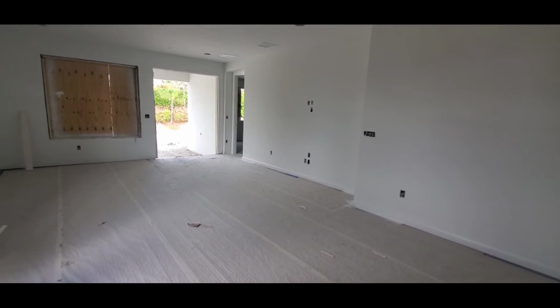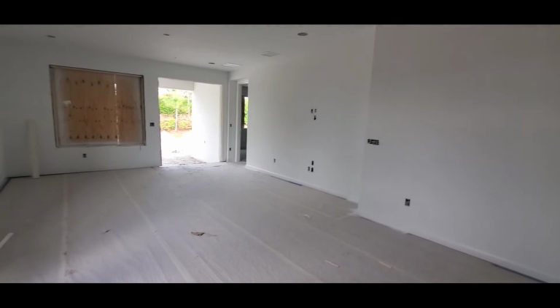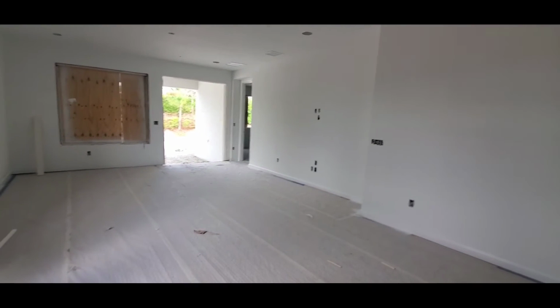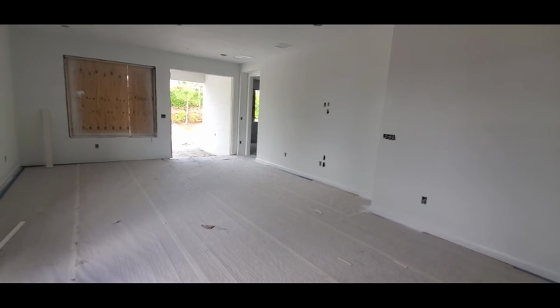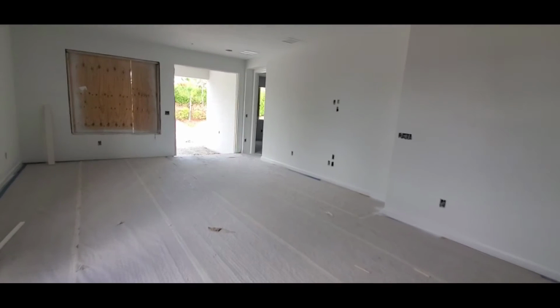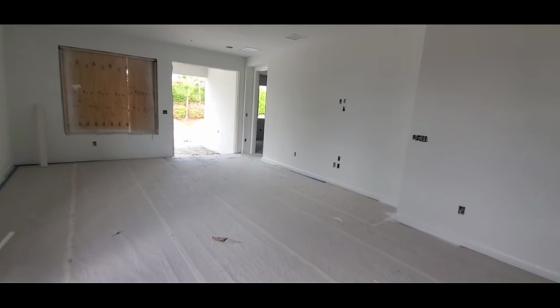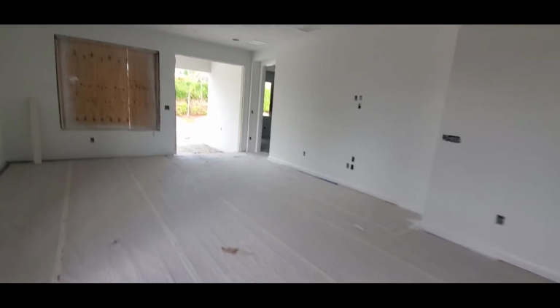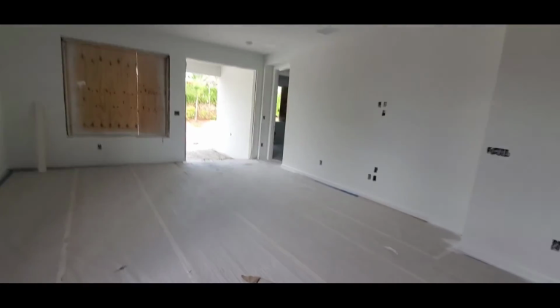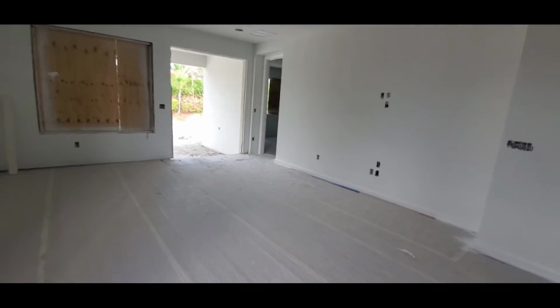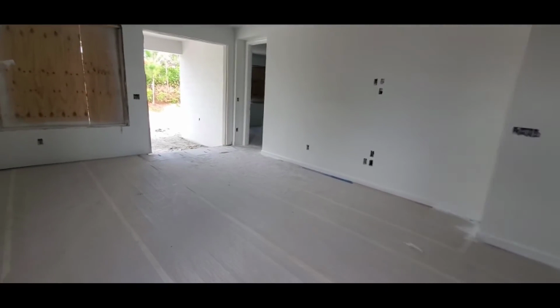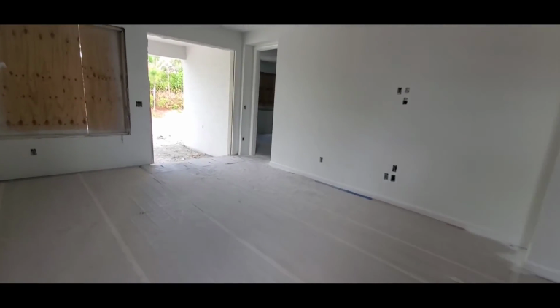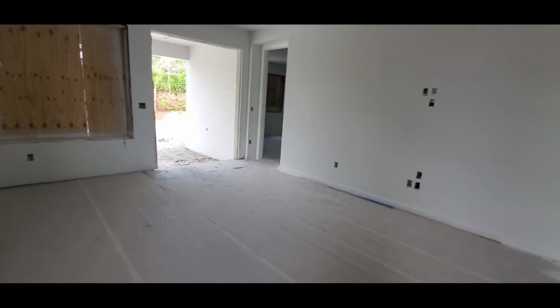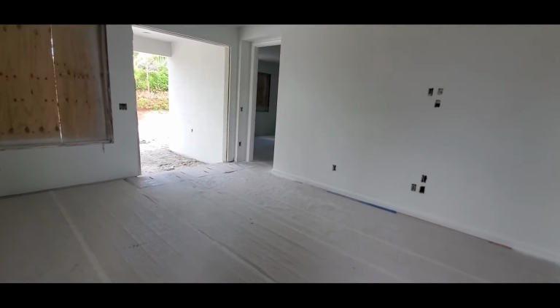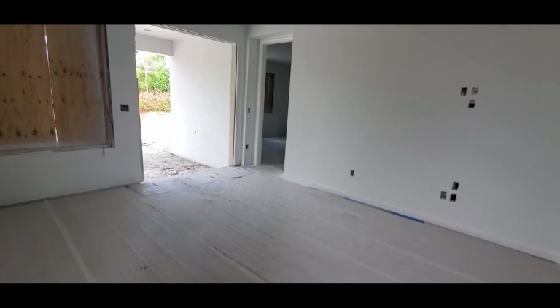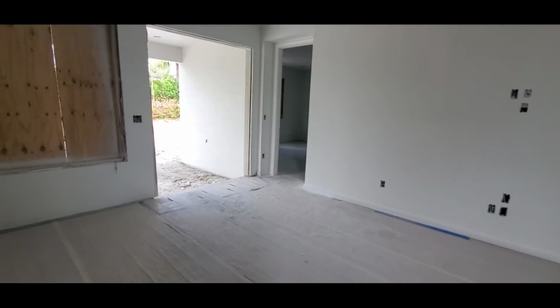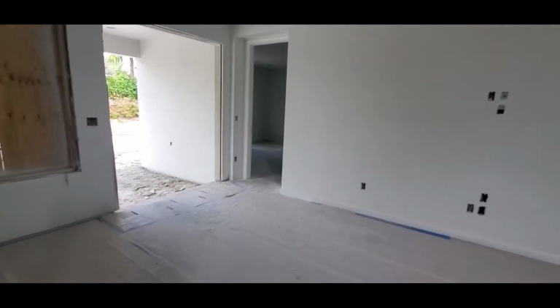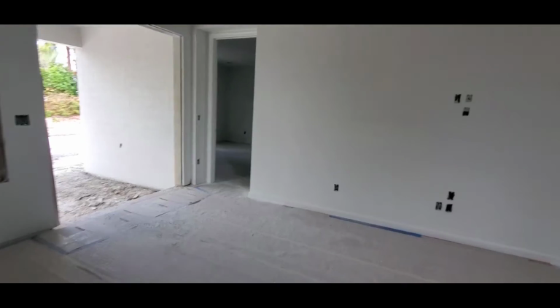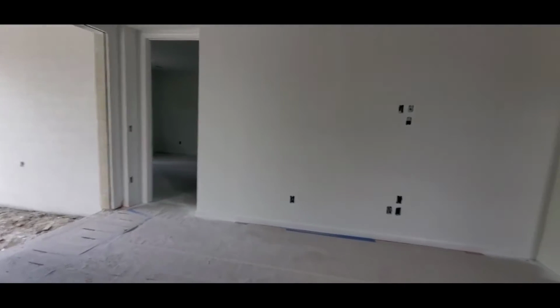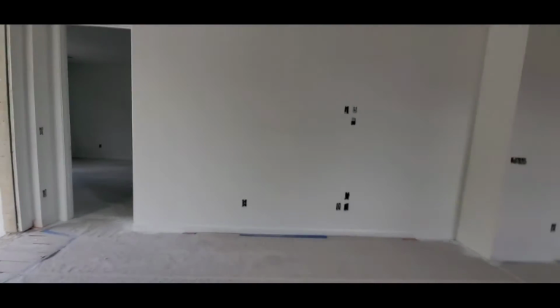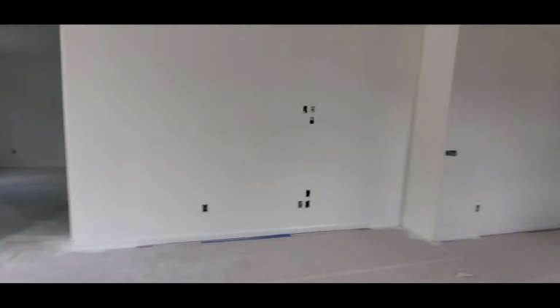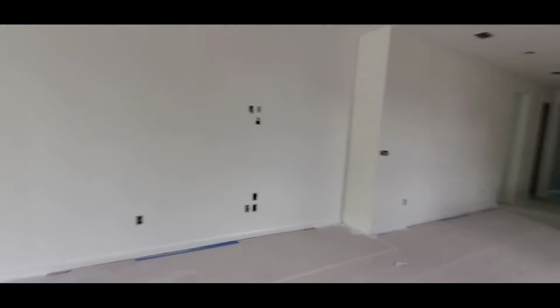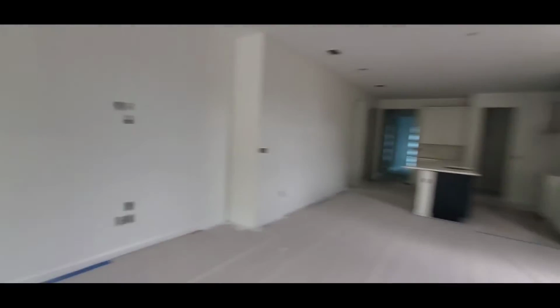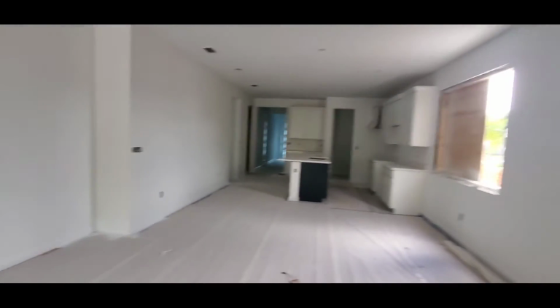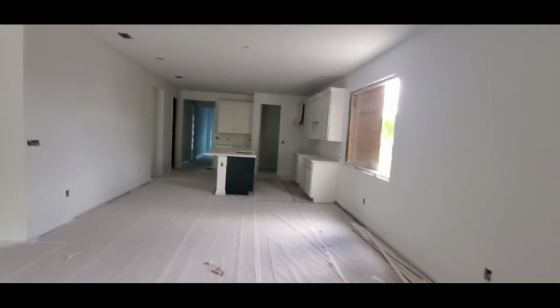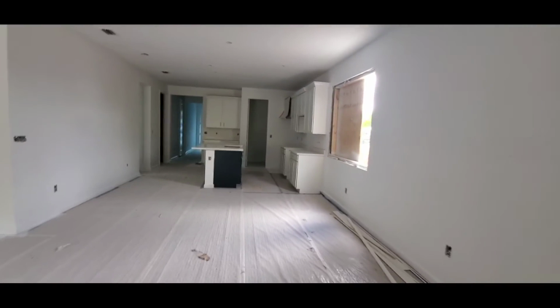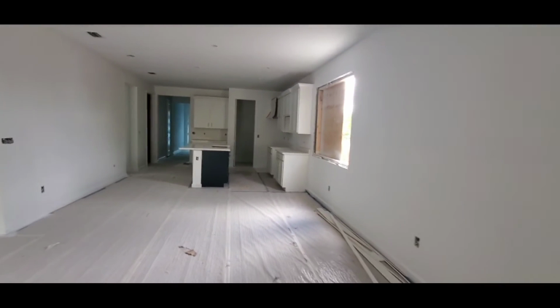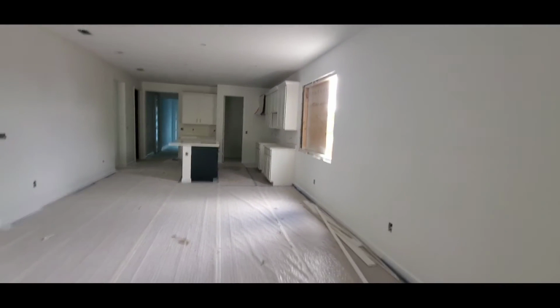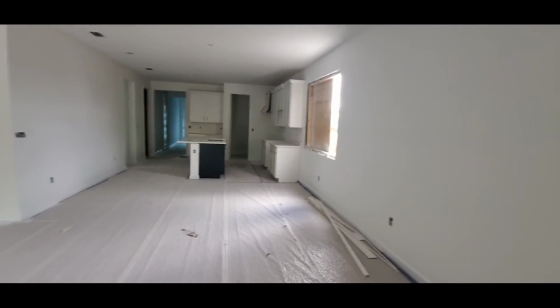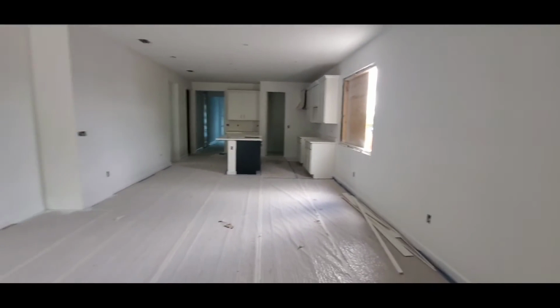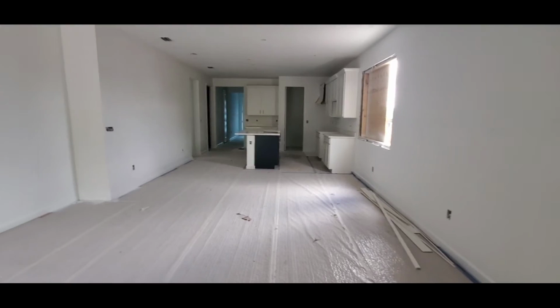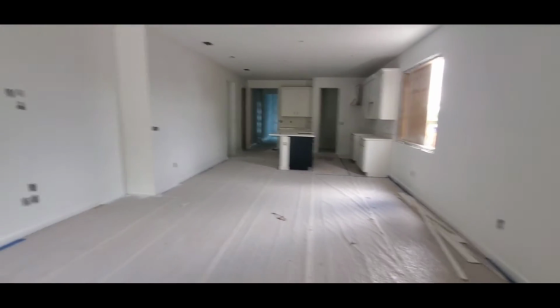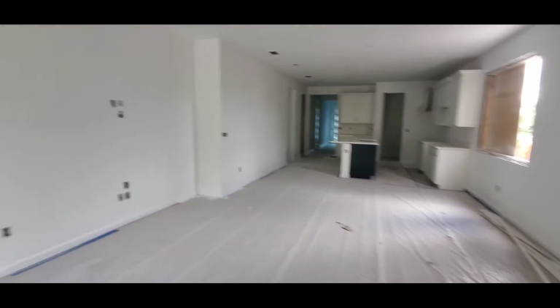I love the open concepts. So you can do whatever you'd like — entertain. It's Super Bowl weekend, so have your buddies over, friends over. You can cook, eat, watch the game at the same time.